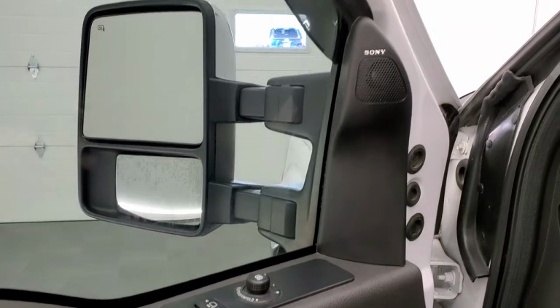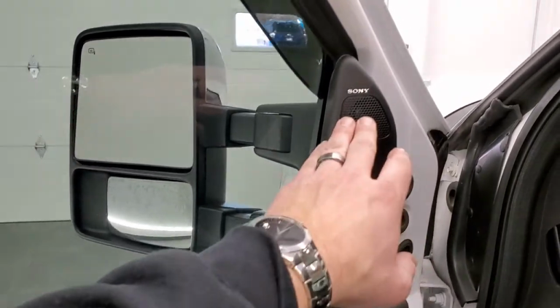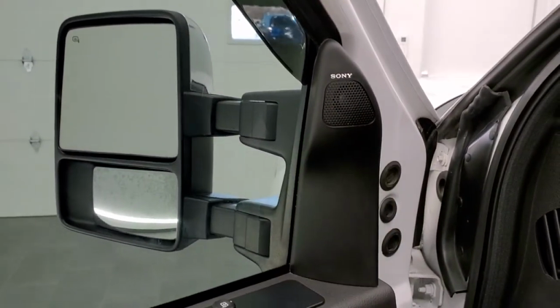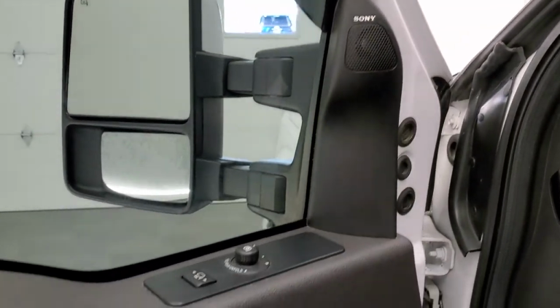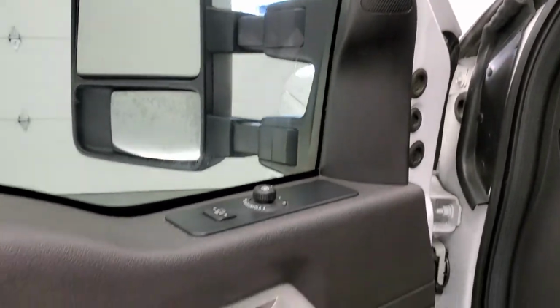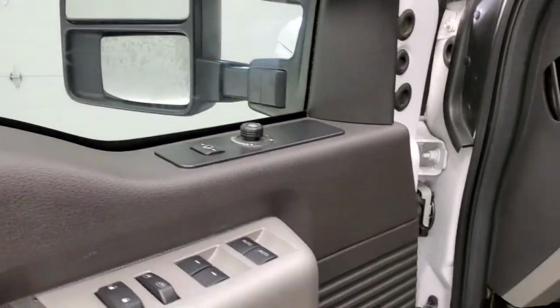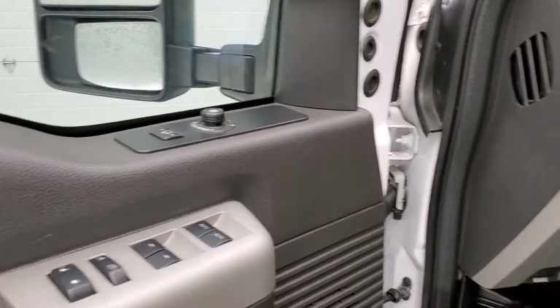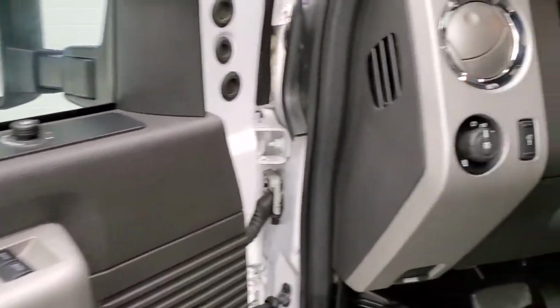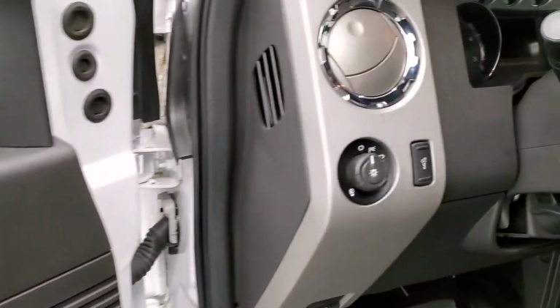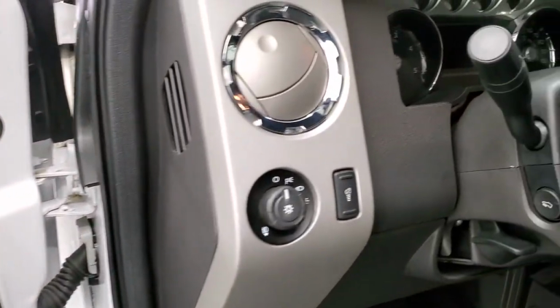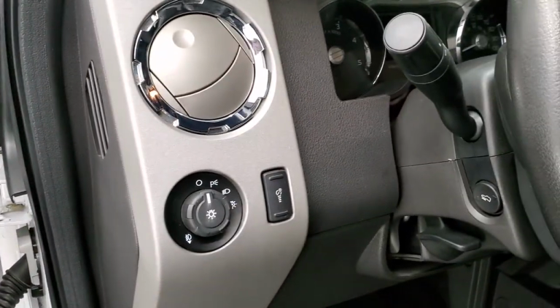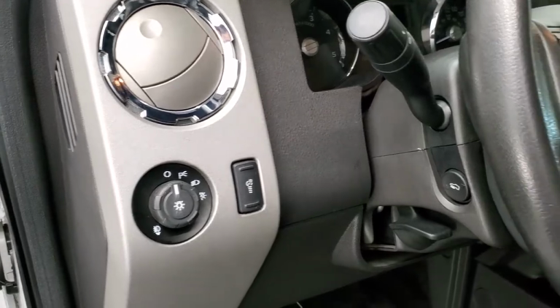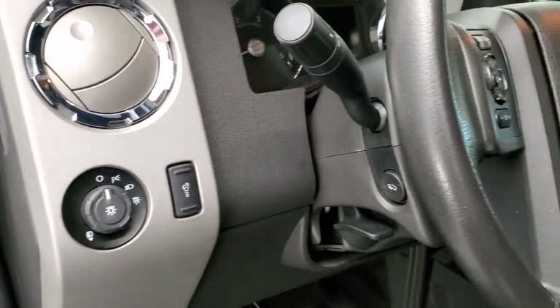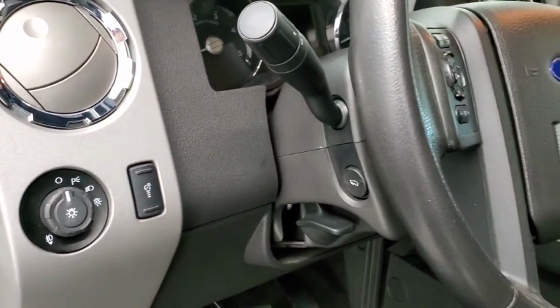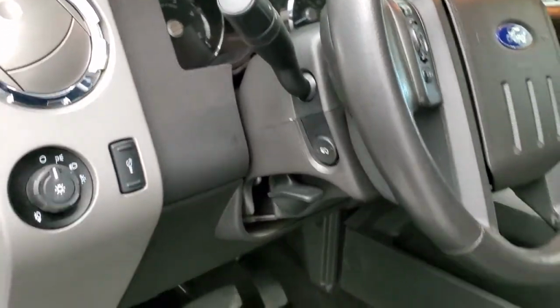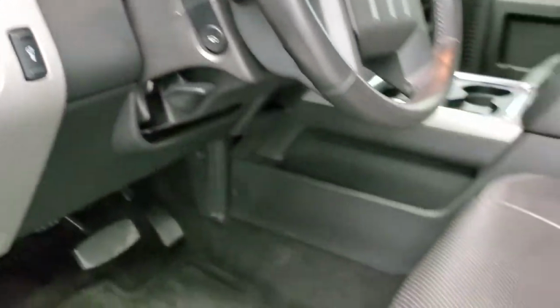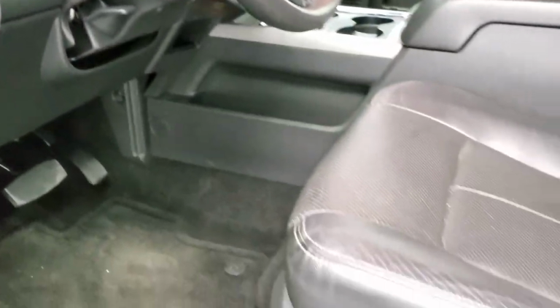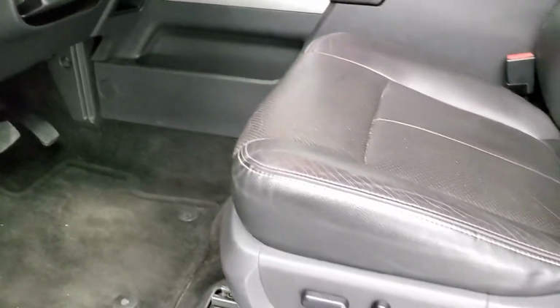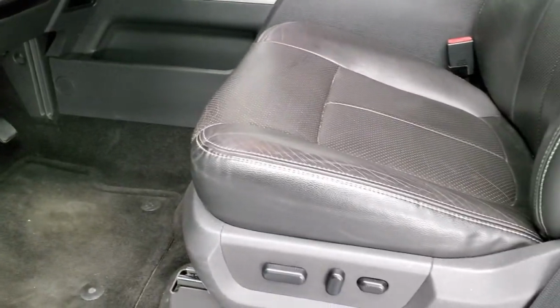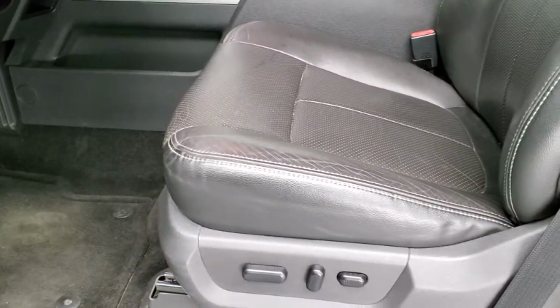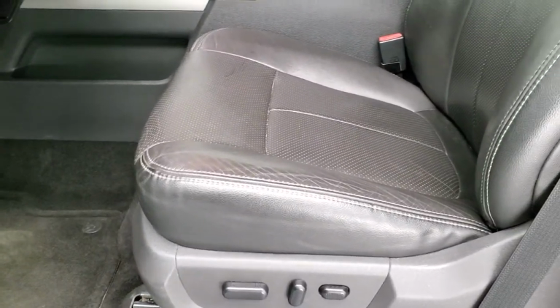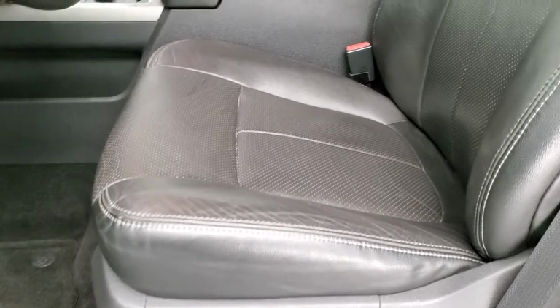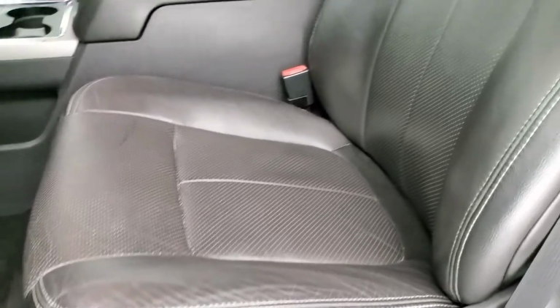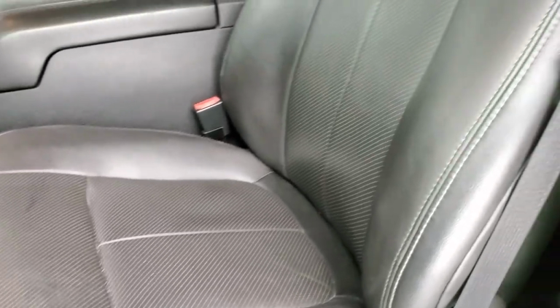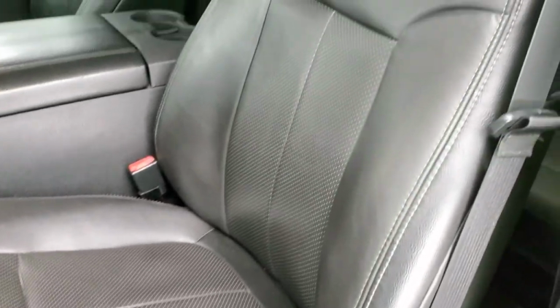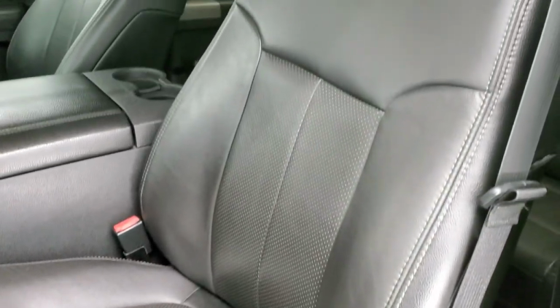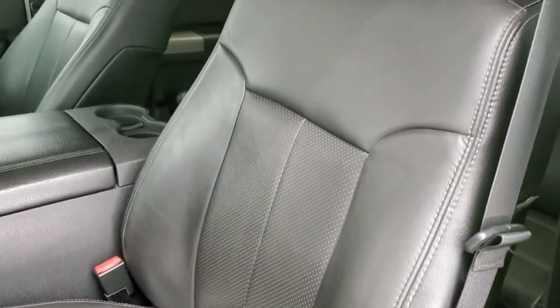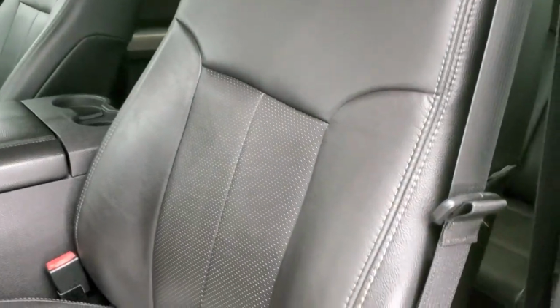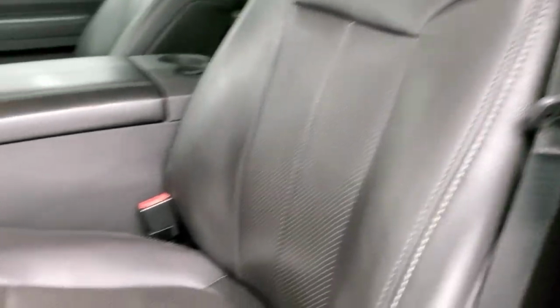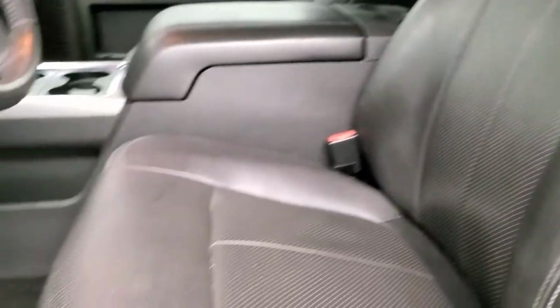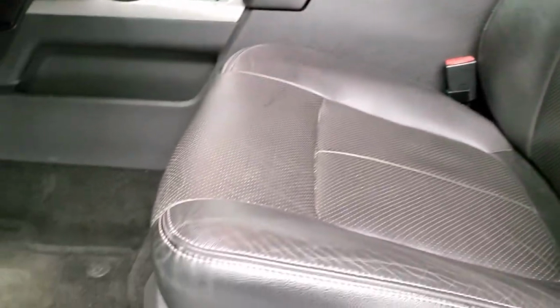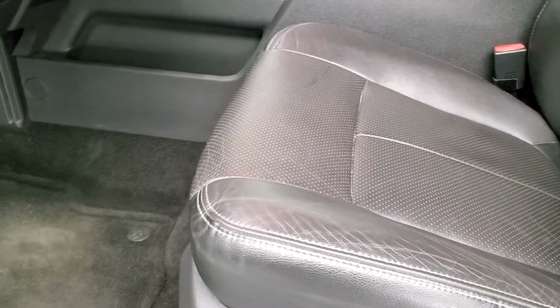It has the Sony sound system with a subwoofer, power windows, power locks, and power mirrors. It does have auto headlamps and power pedals. The Lariat package gives you the black leather interior — there are no rips or tears on that seat — and it does have the factory floor mats.